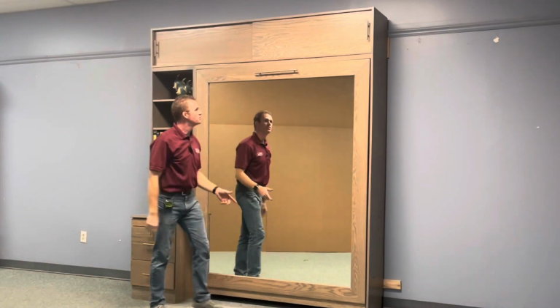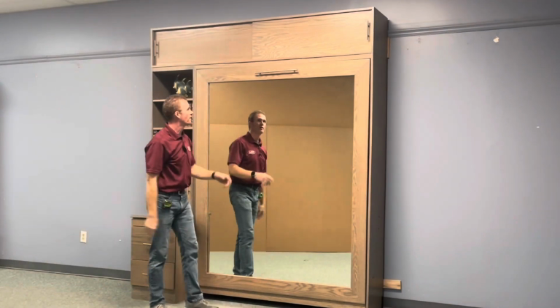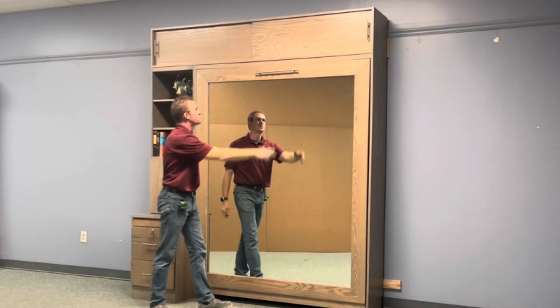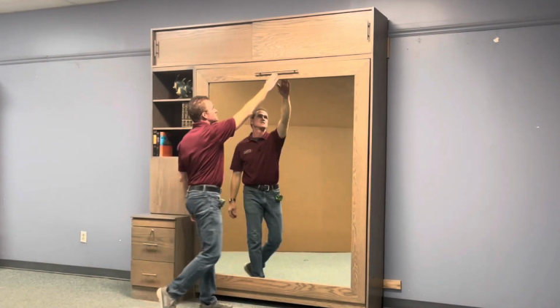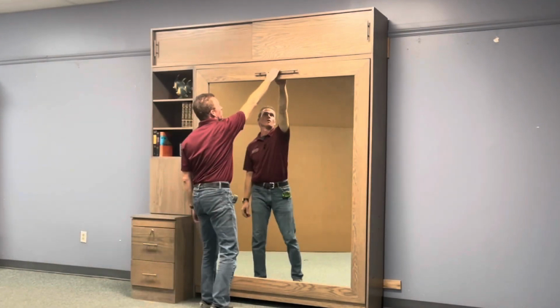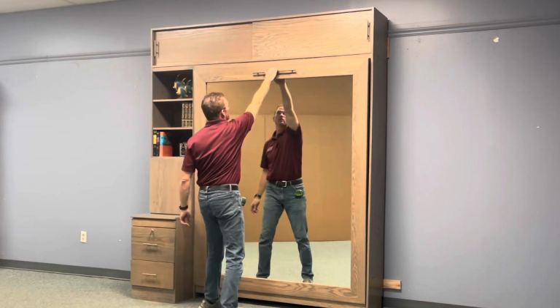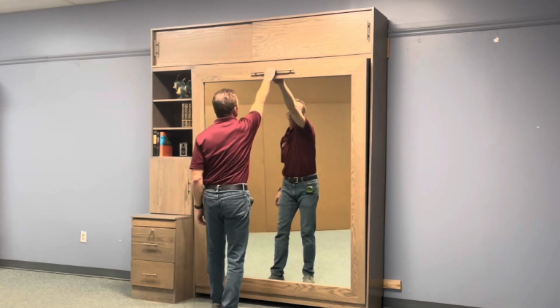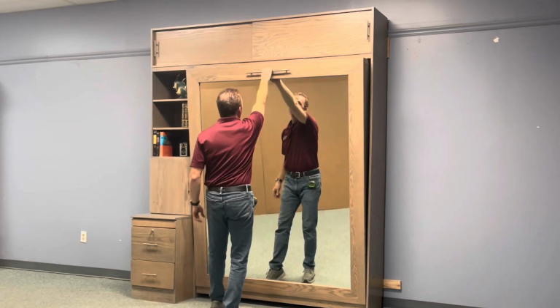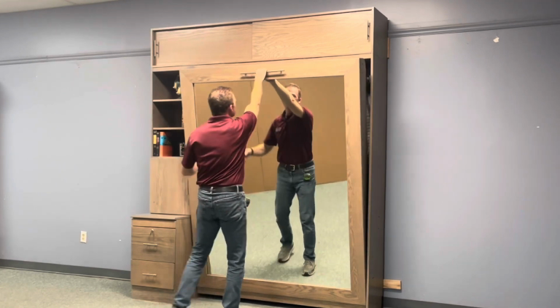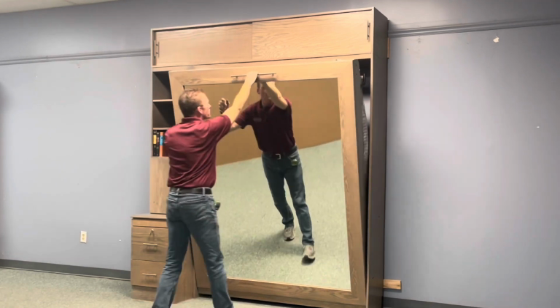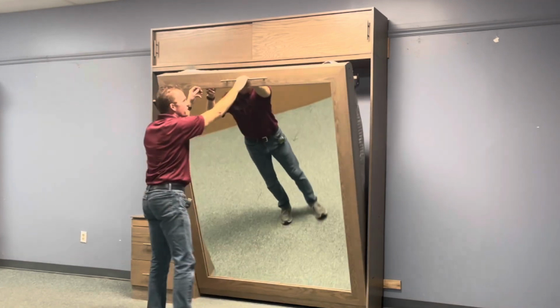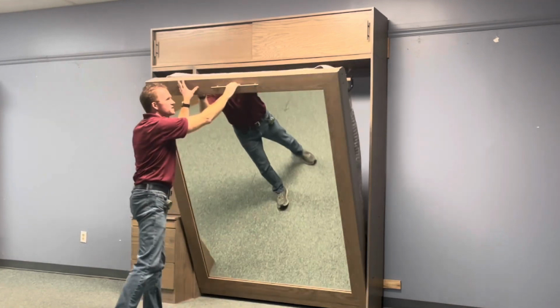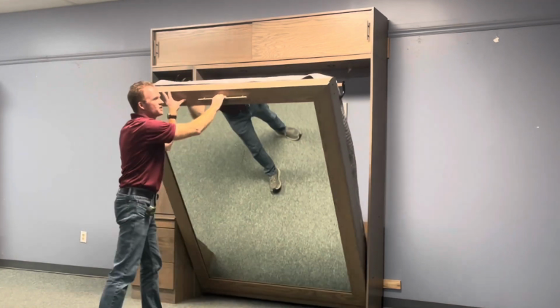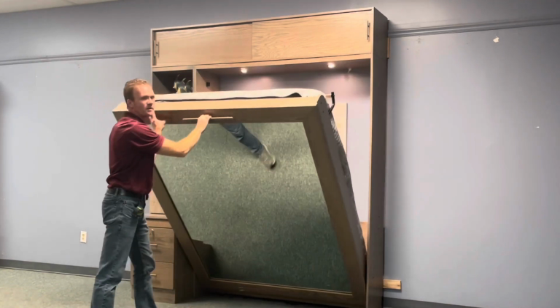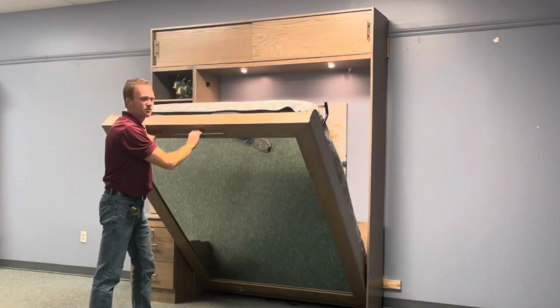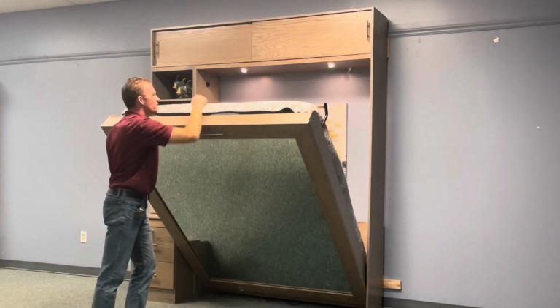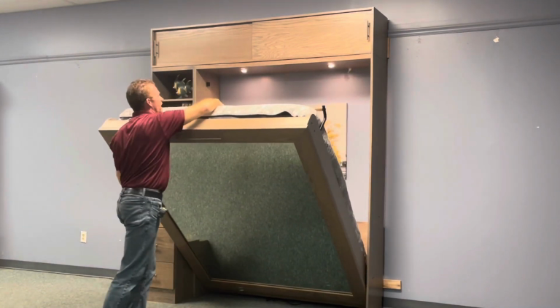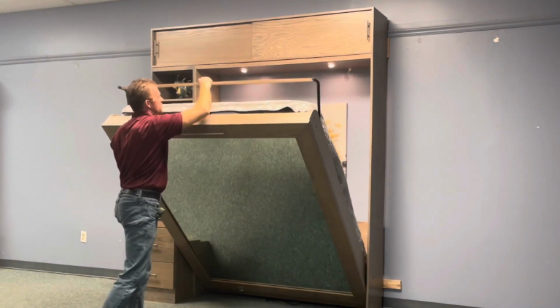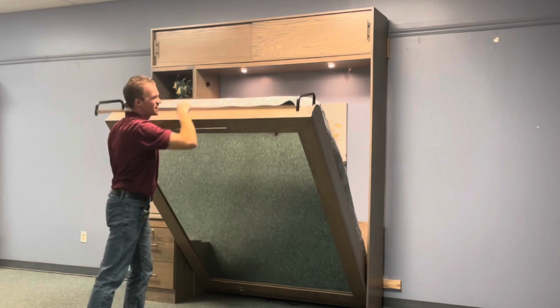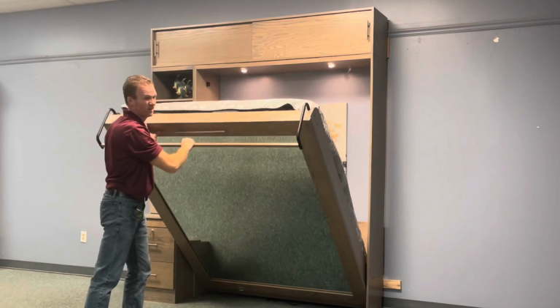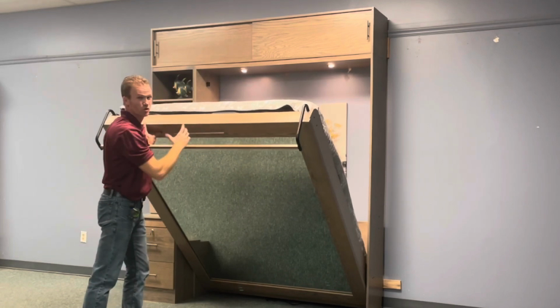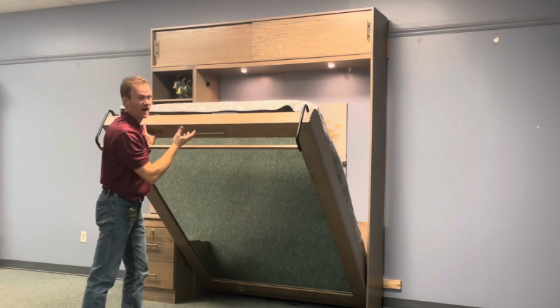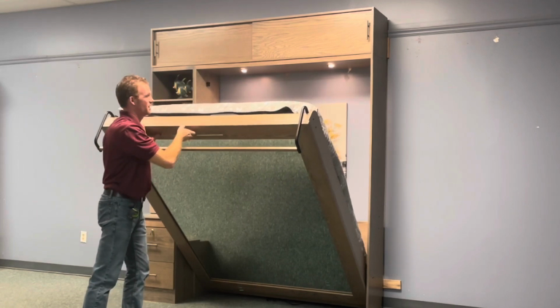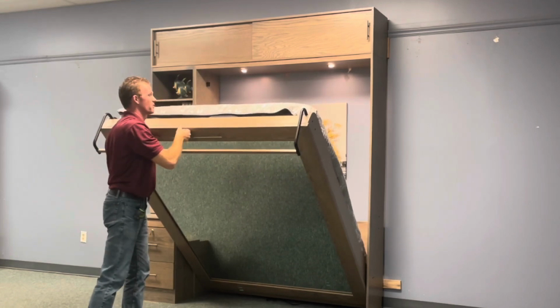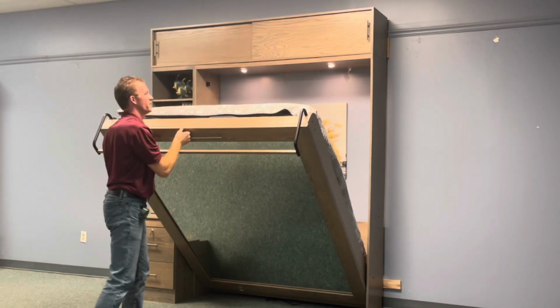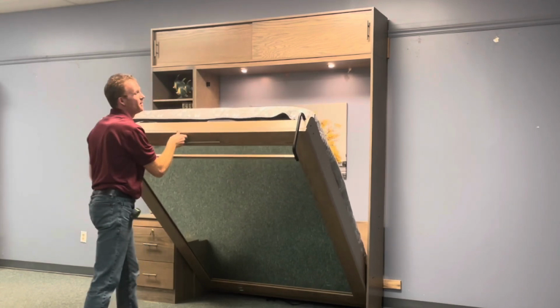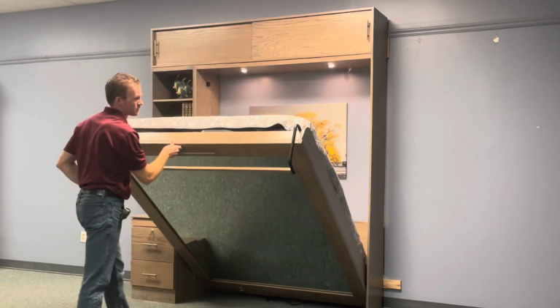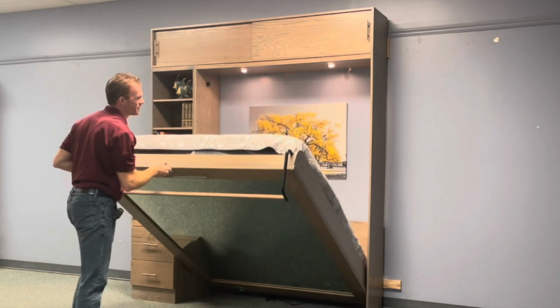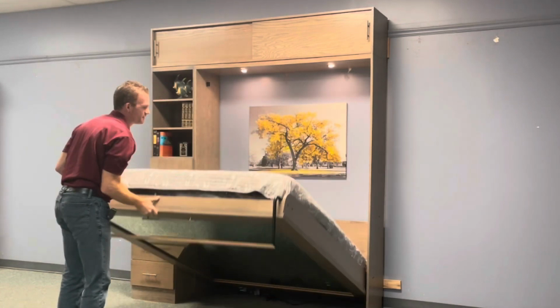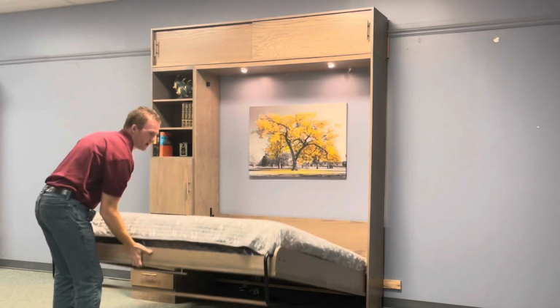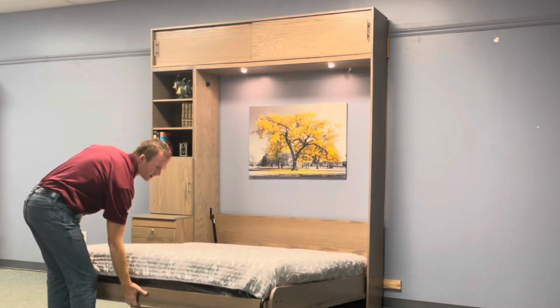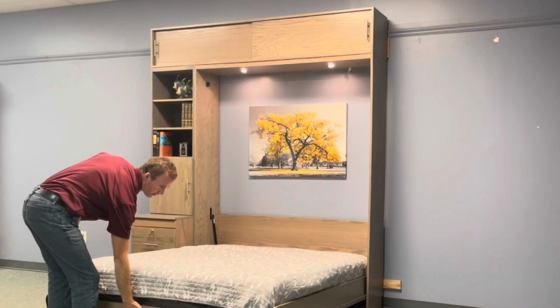To access your bed, simply pull on the handle here. Normally they're pretty counterbalanced, but this one's a little bit heavier than normal because it is a true glass mirror on the front. You want to rotate the leg and take it to the ground.